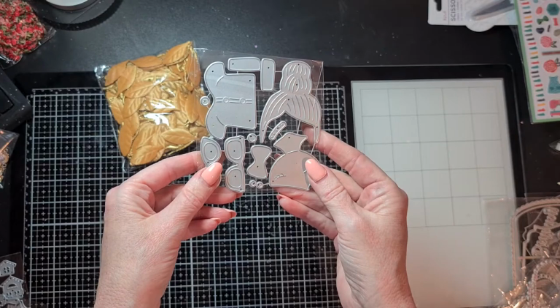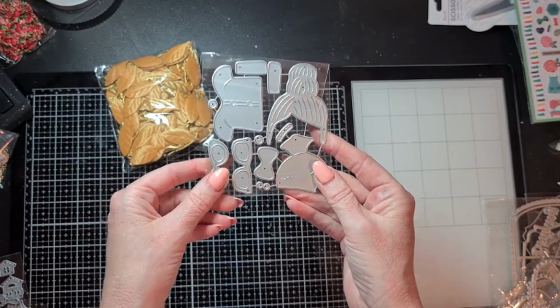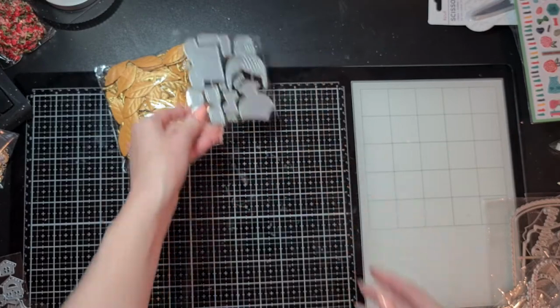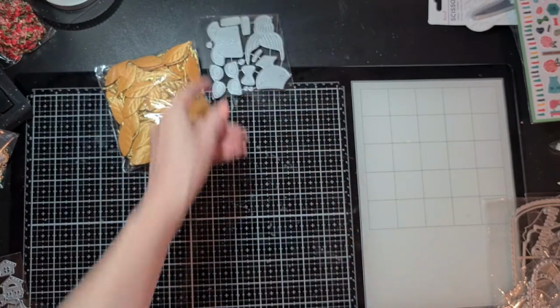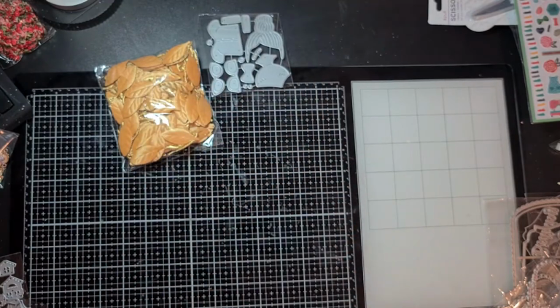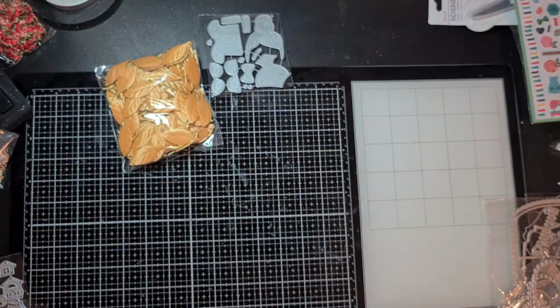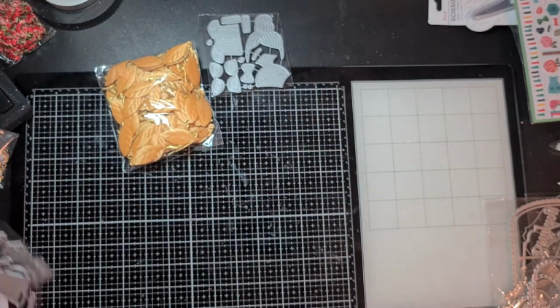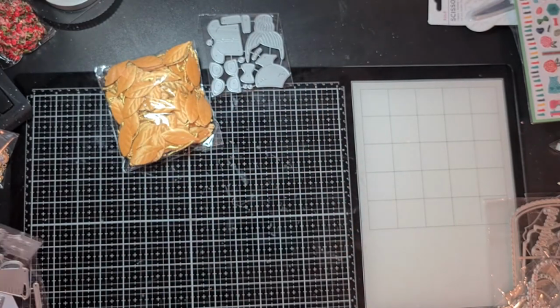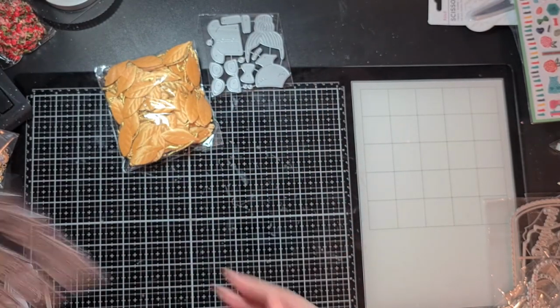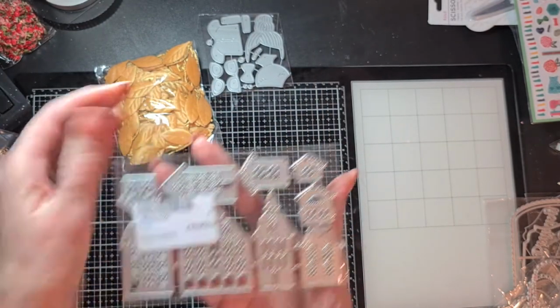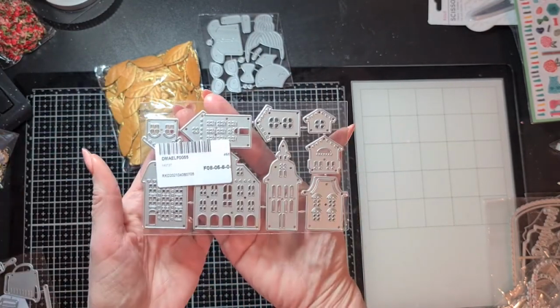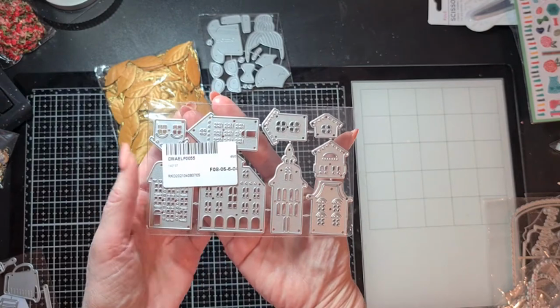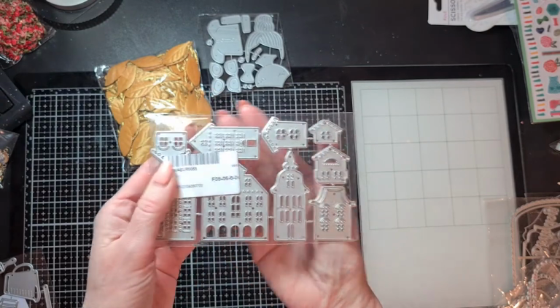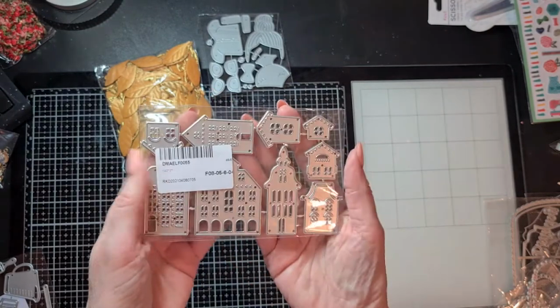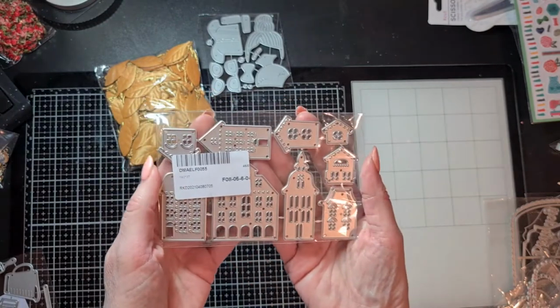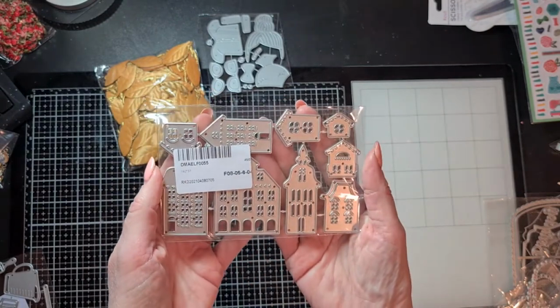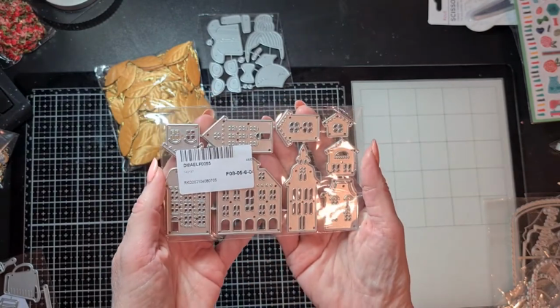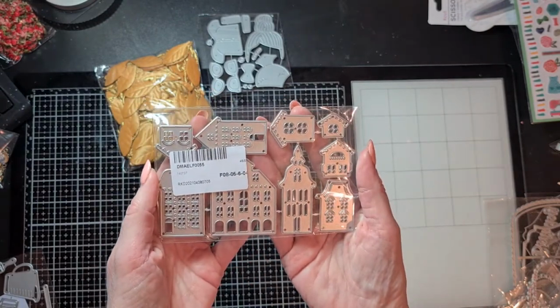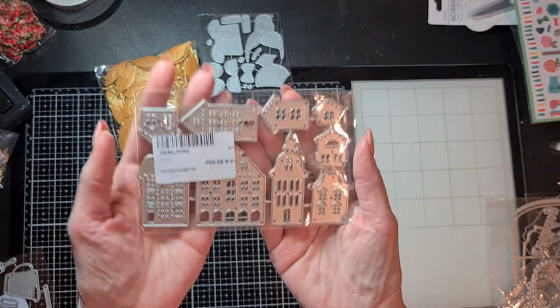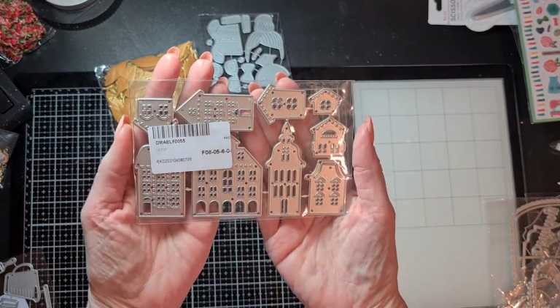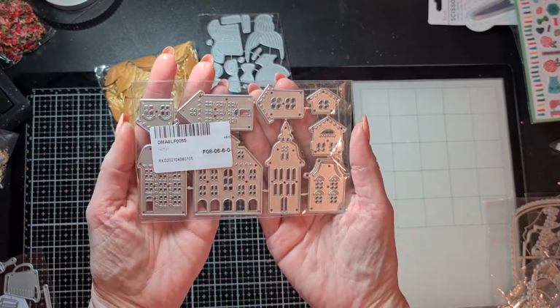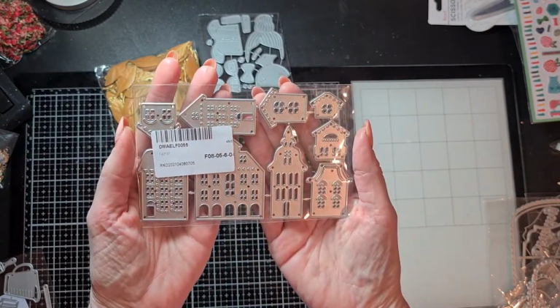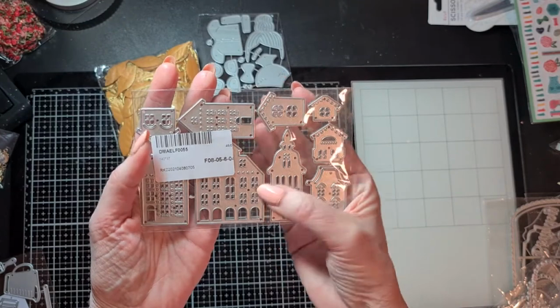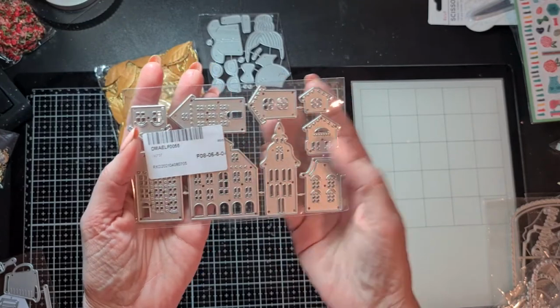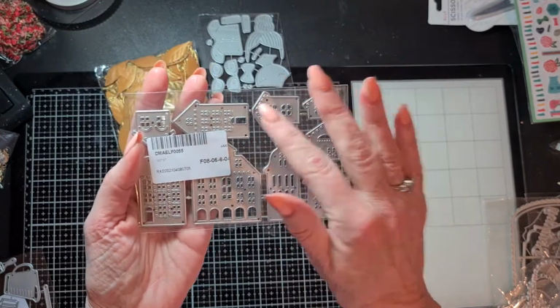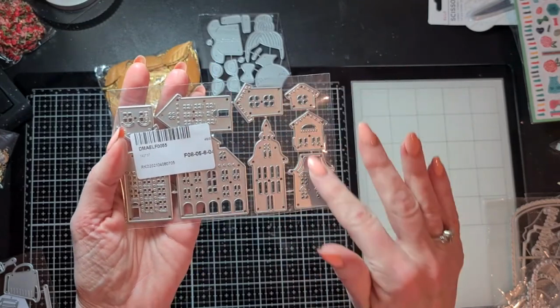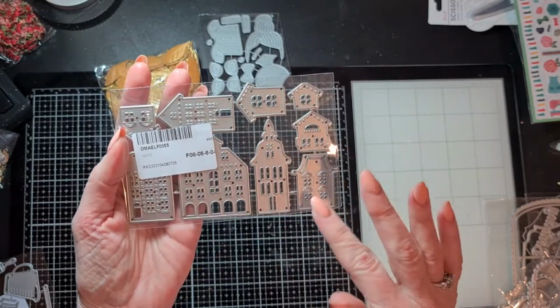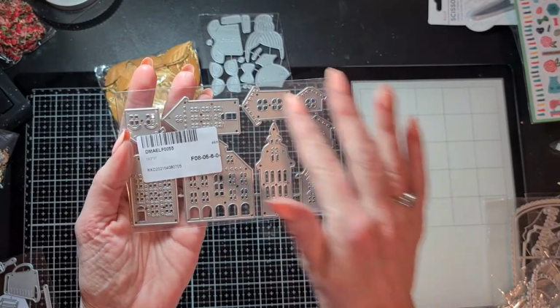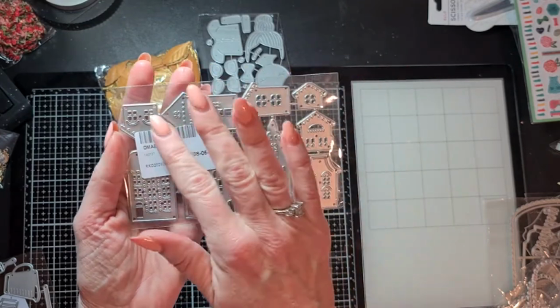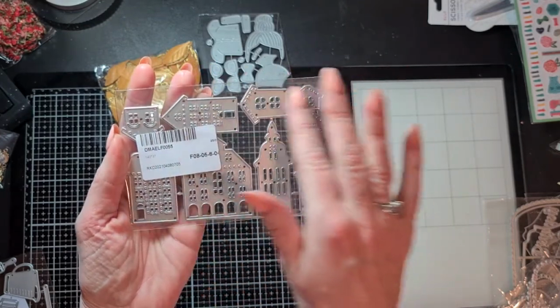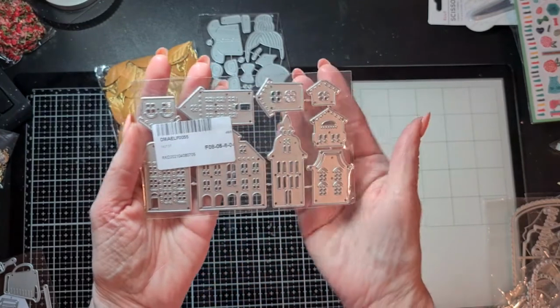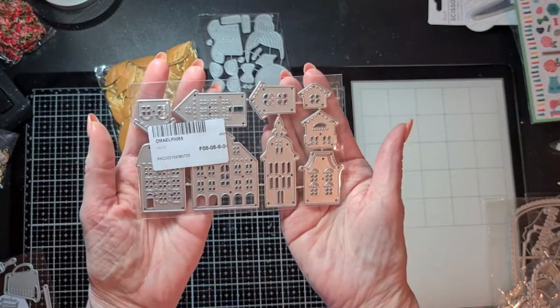In a different store I found these house dies. I only have a 3D birdhouse die, and I thought these would be cute to make a scene or use on a card topper, because there are also really small ones.